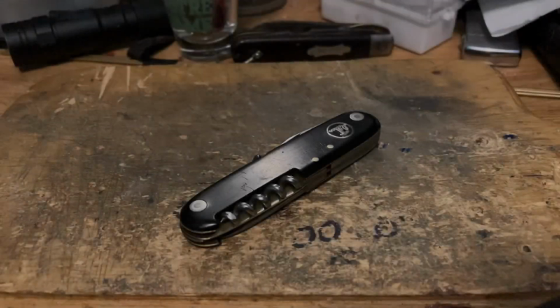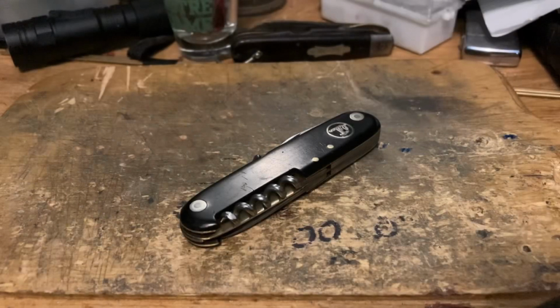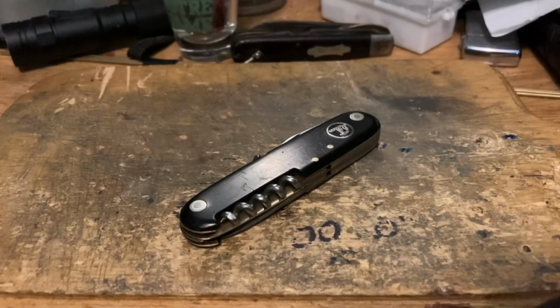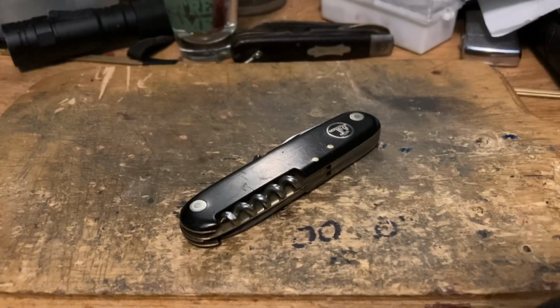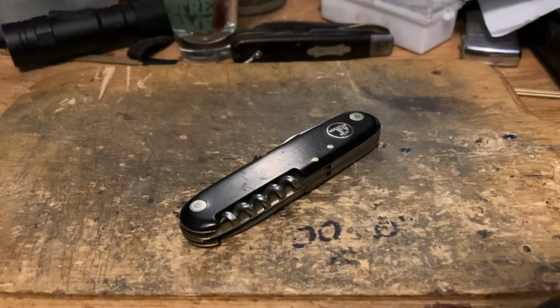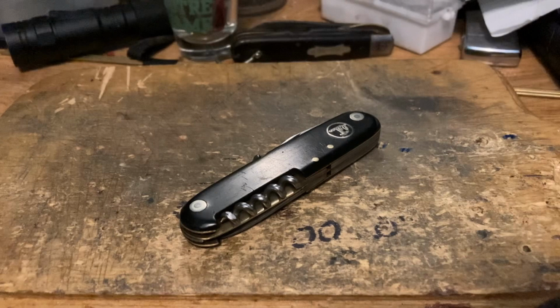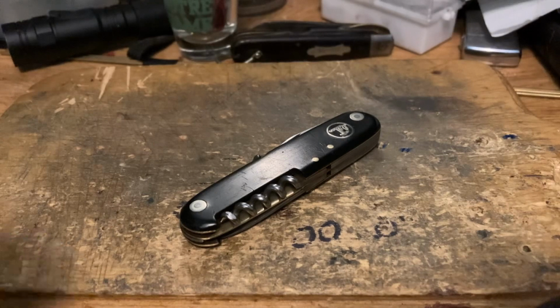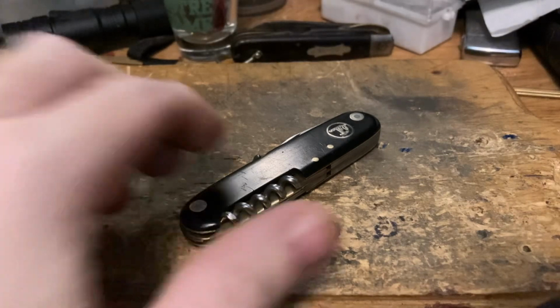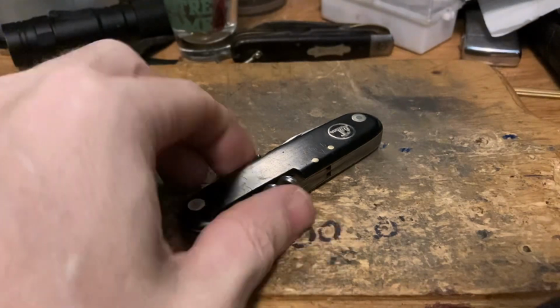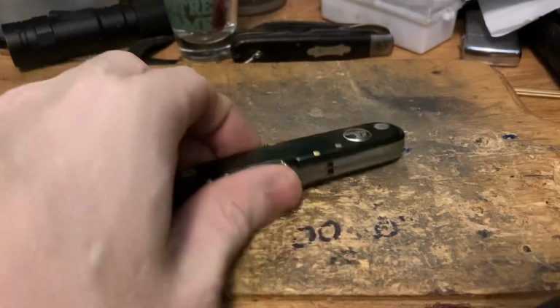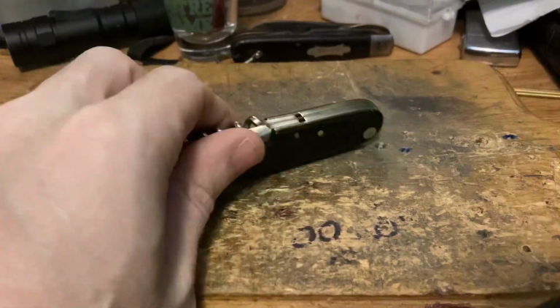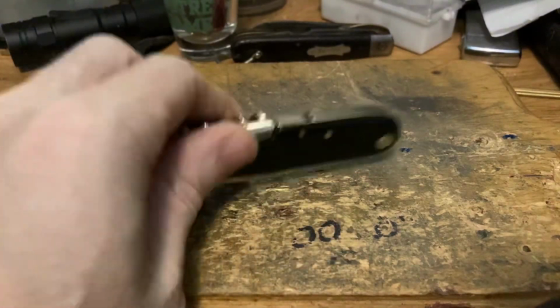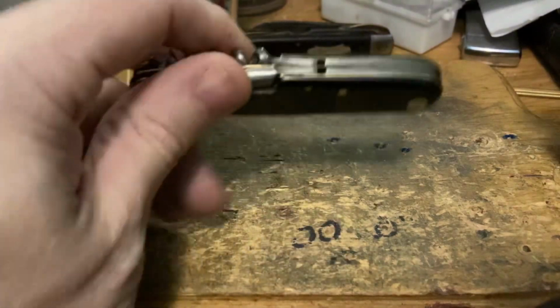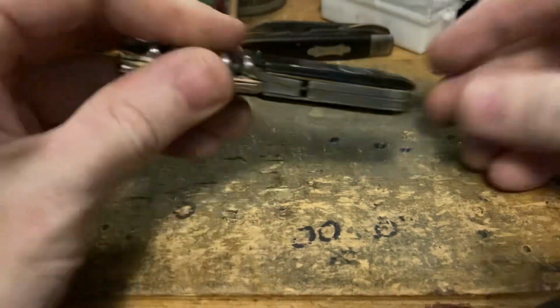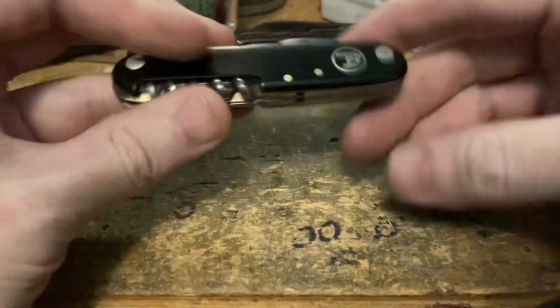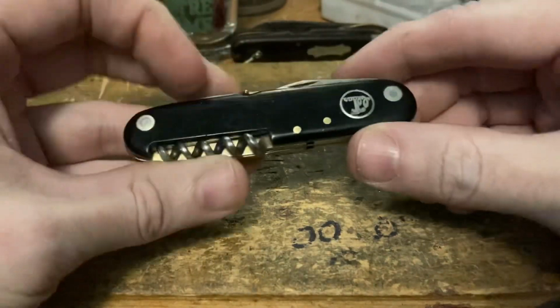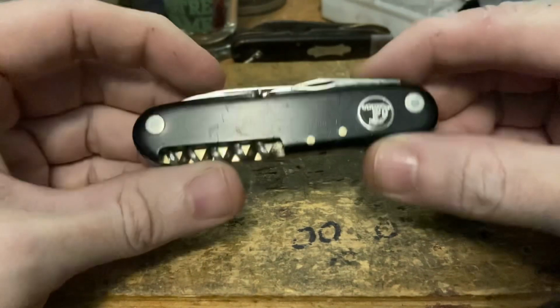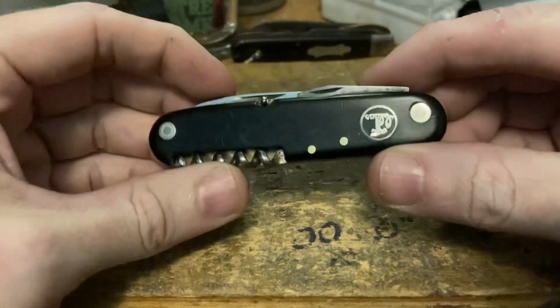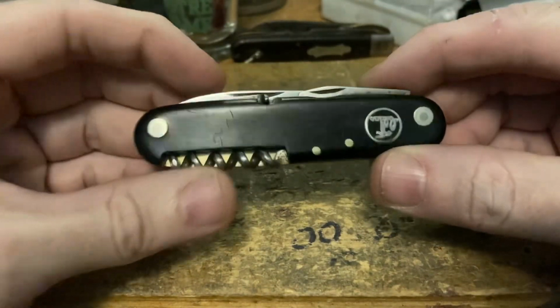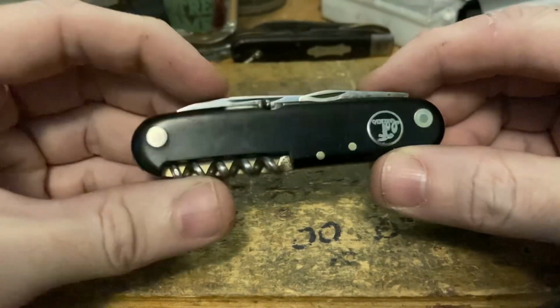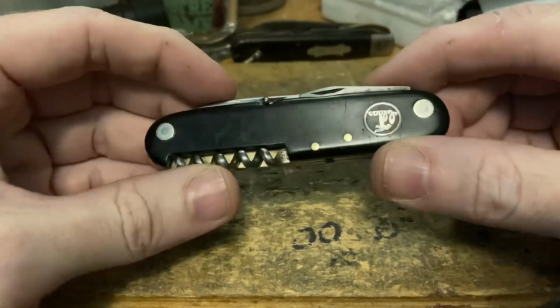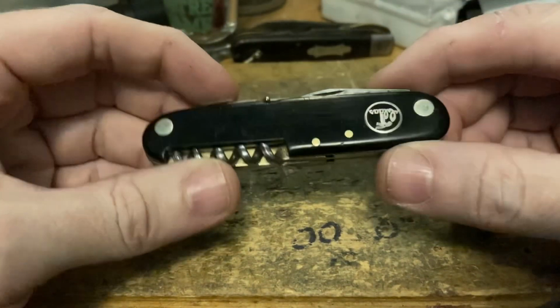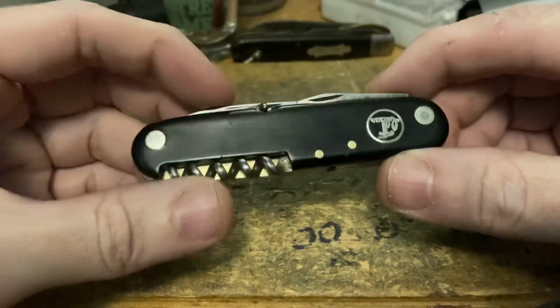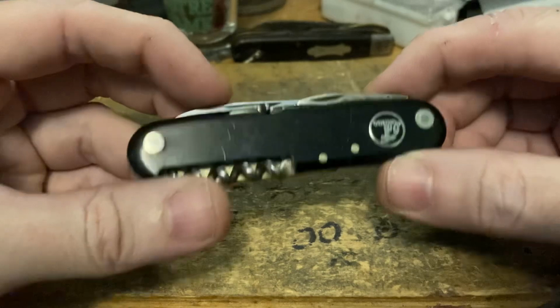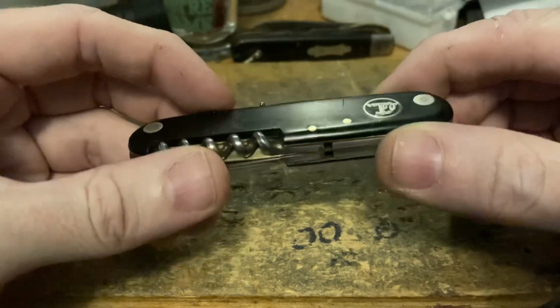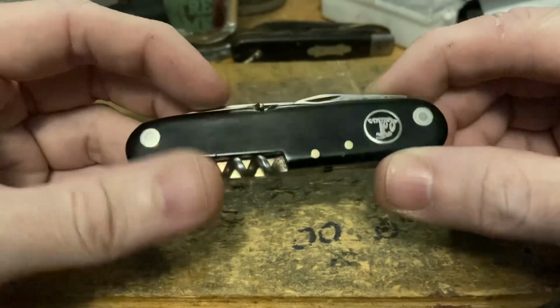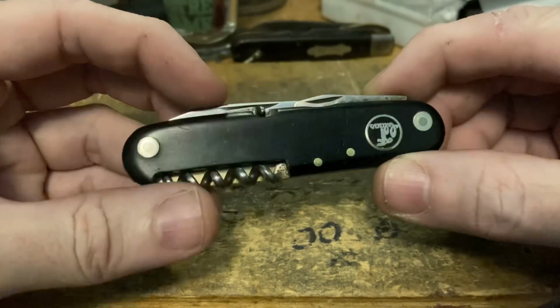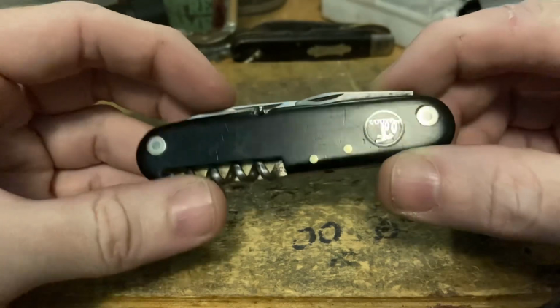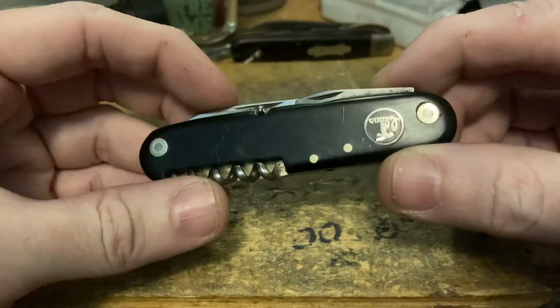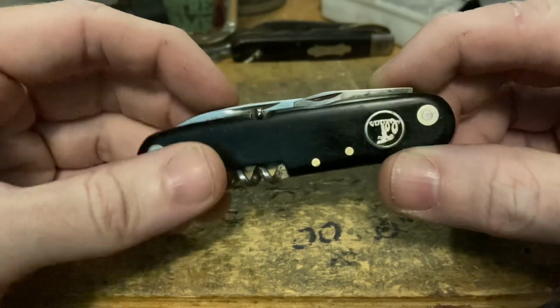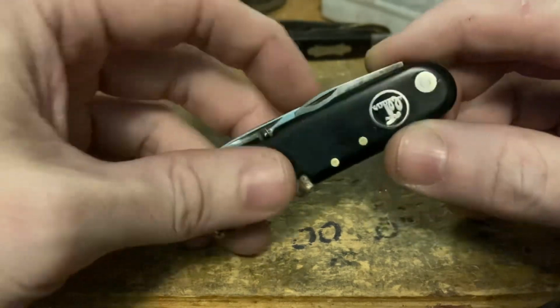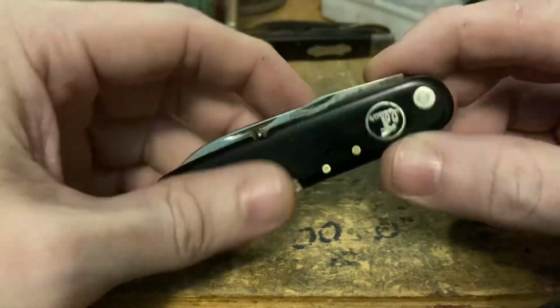Hey, PD Grizz here checking out another sweet knife — another officer-style knife, this one made in Germany.